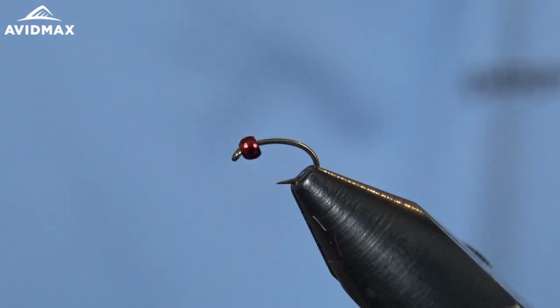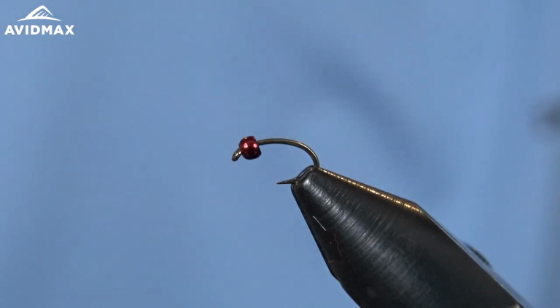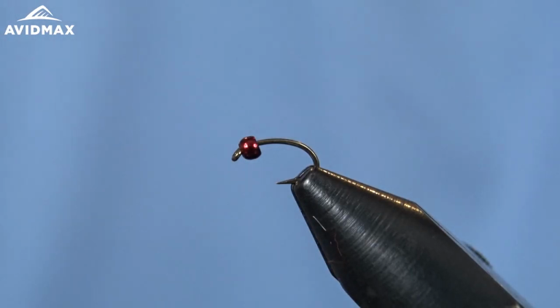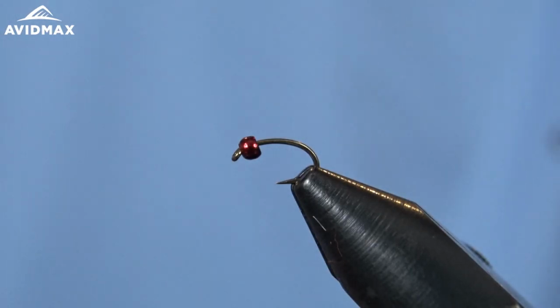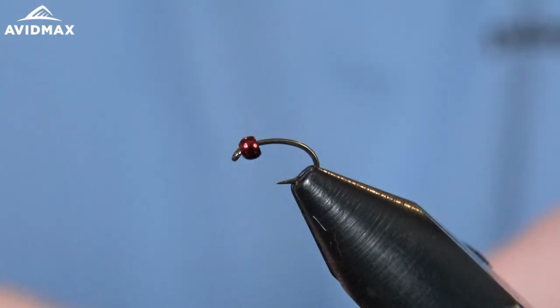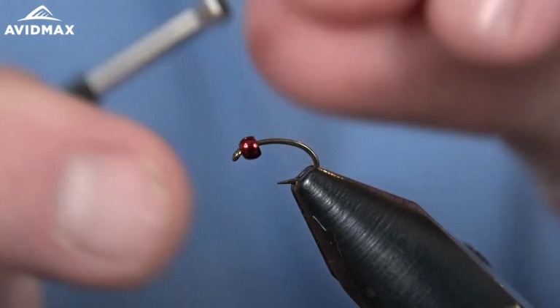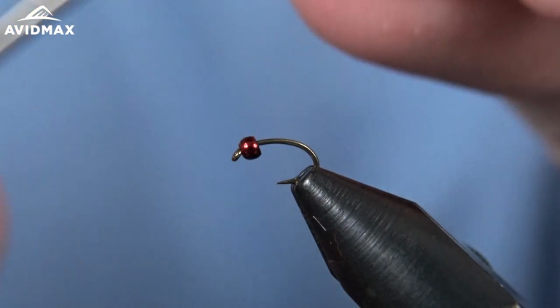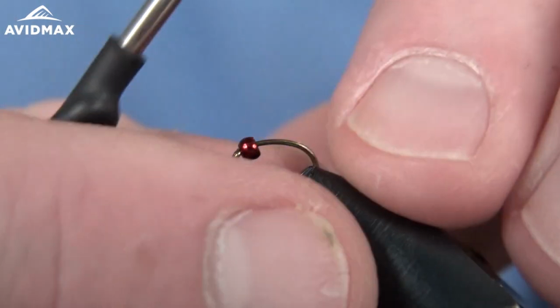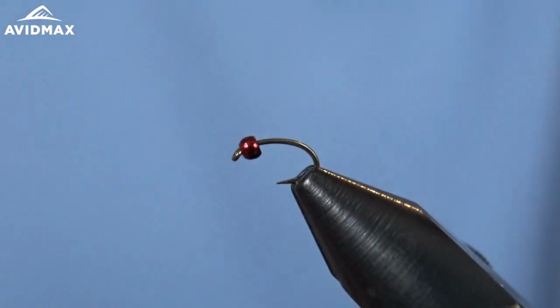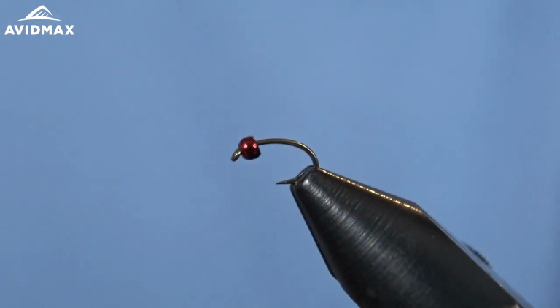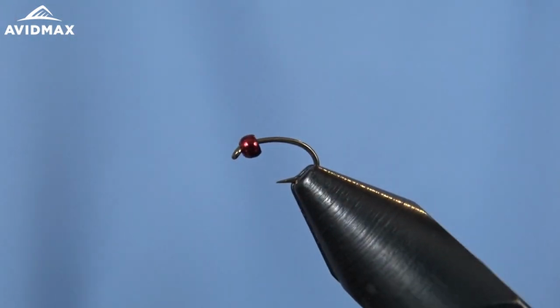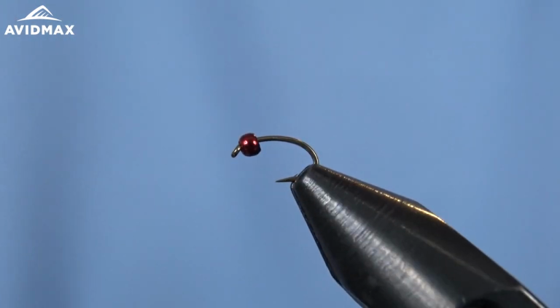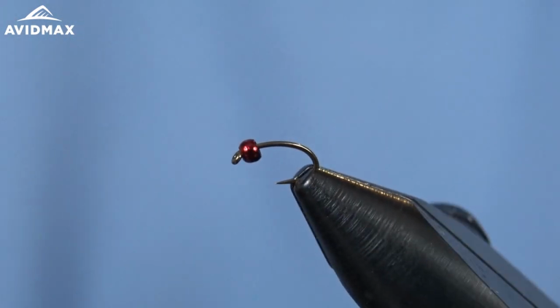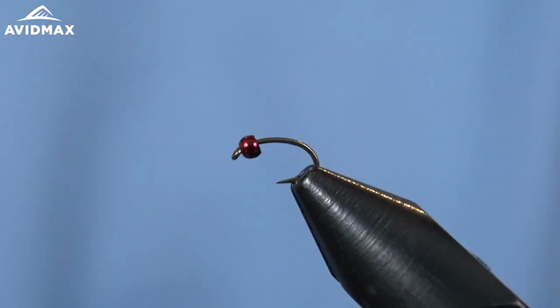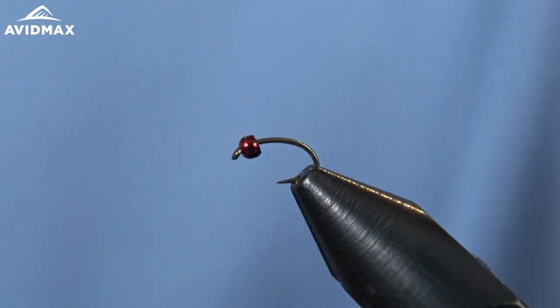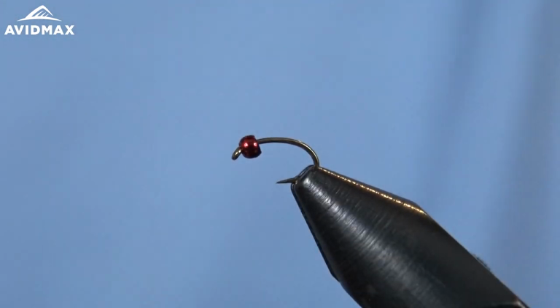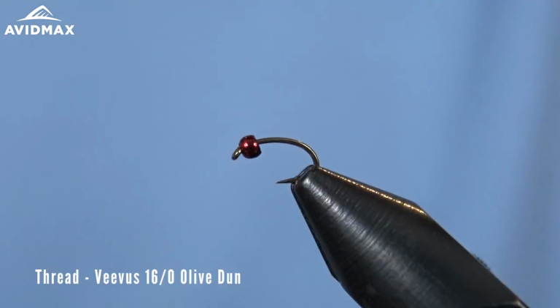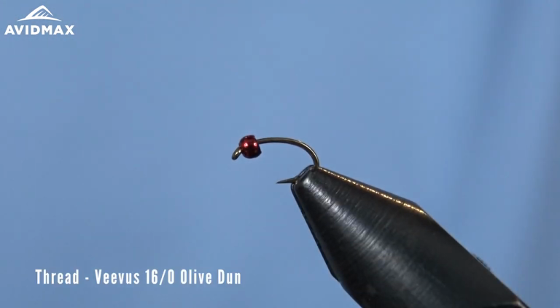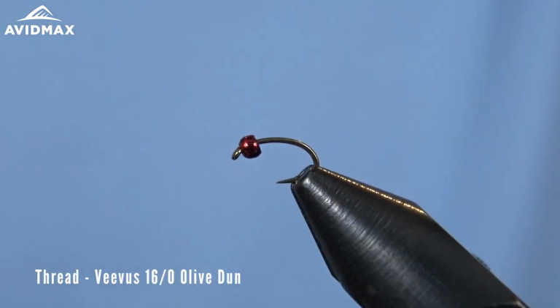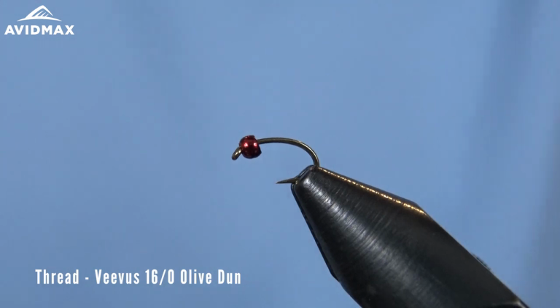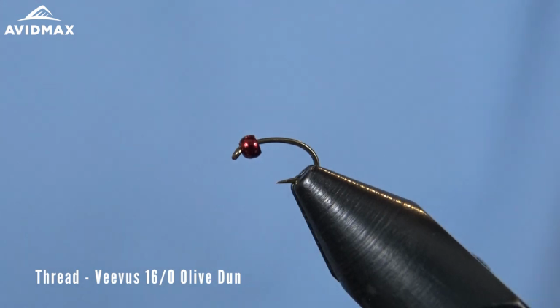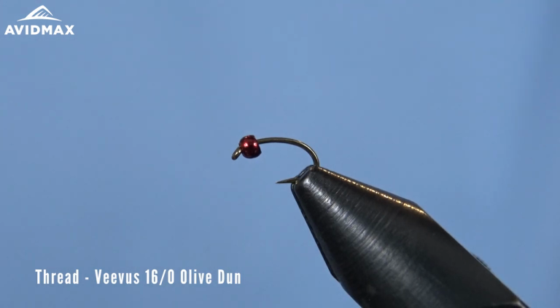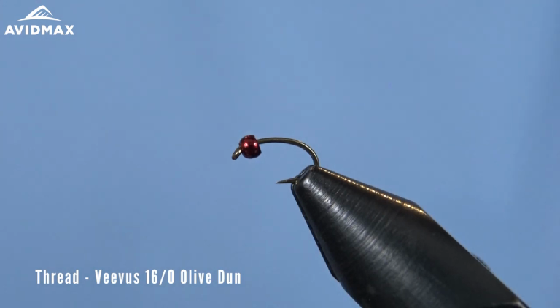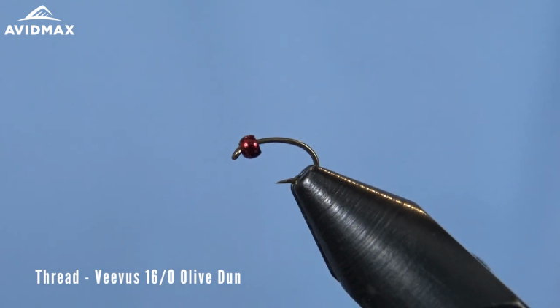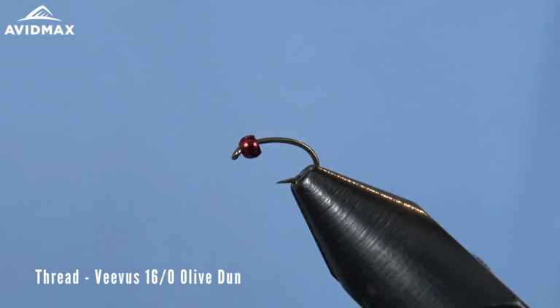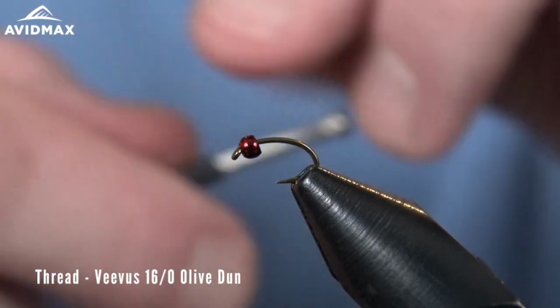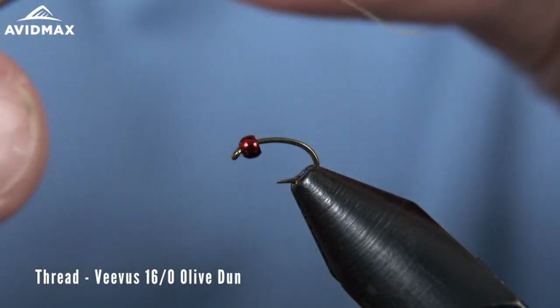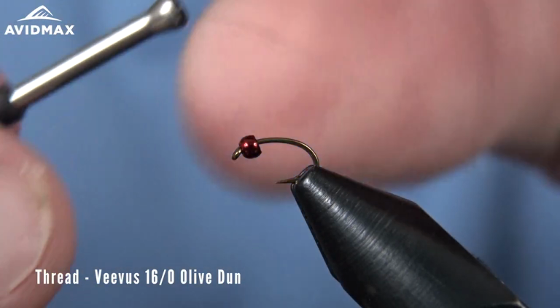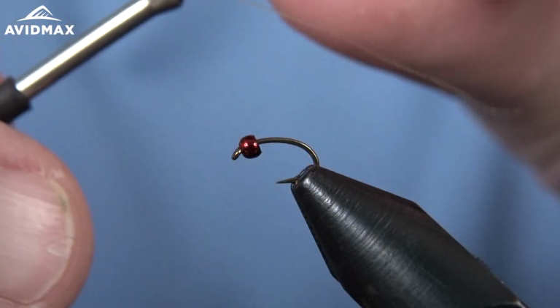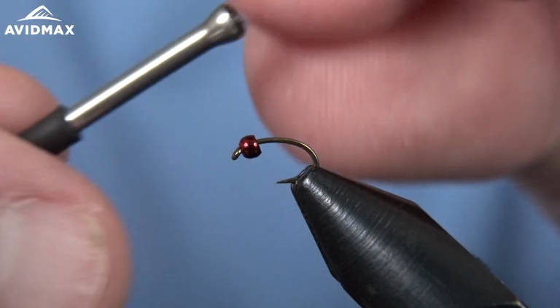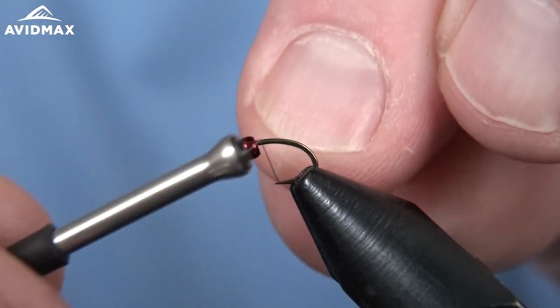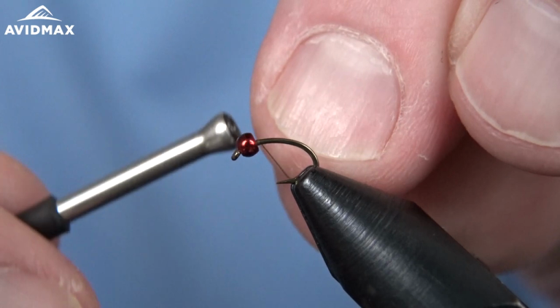Hi everybody, welcome to Avamax Tying Tuesdays. My name is Brady and today we're going to tie the Micro Mayfly. It's a sweet little fly by Mike Mercer — a nice low profile or slim profile mayfly nymph.